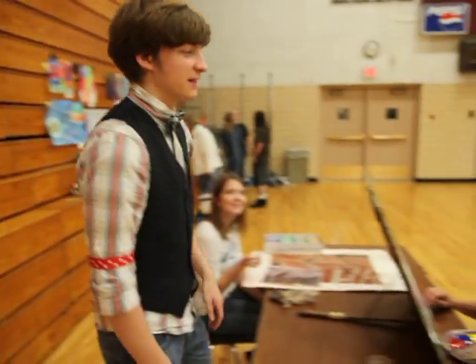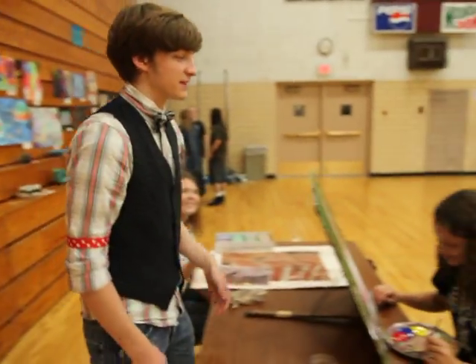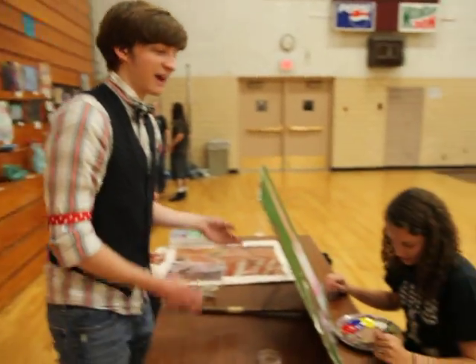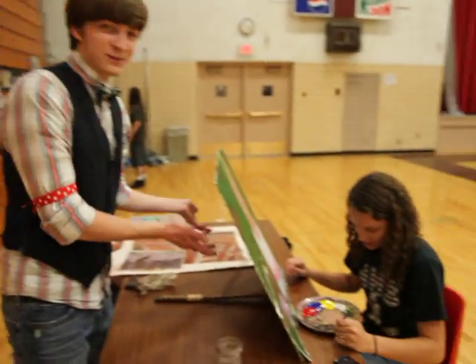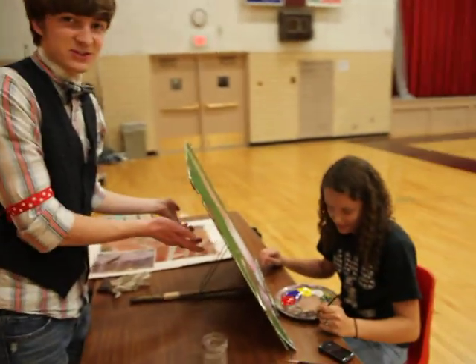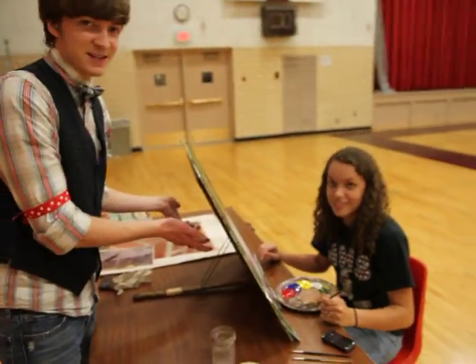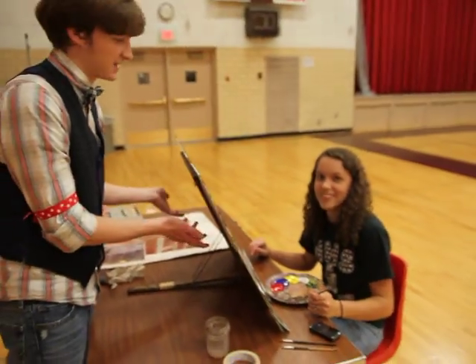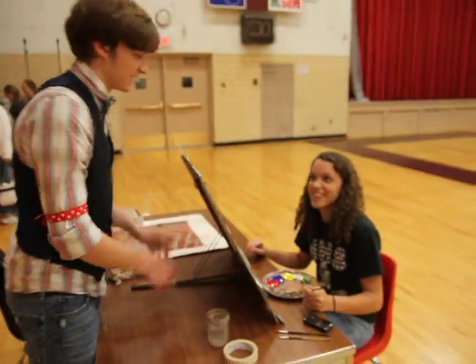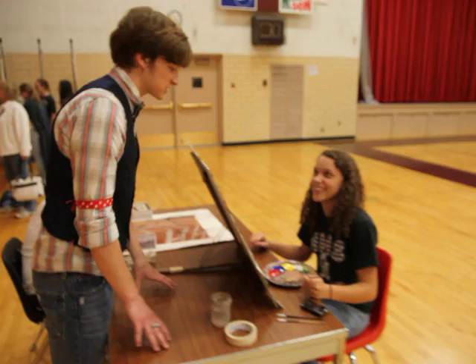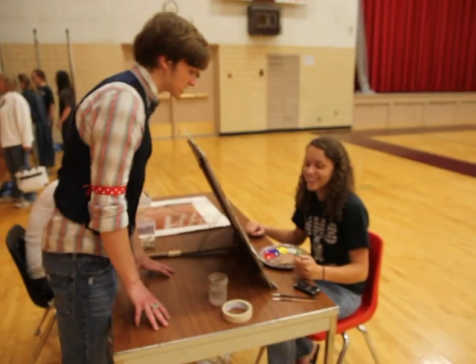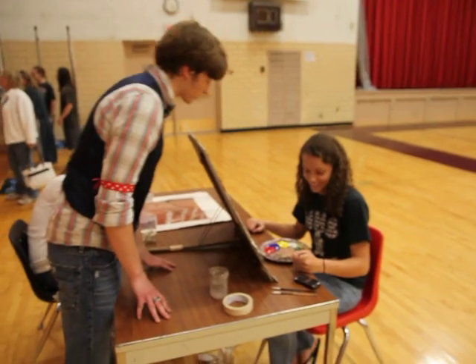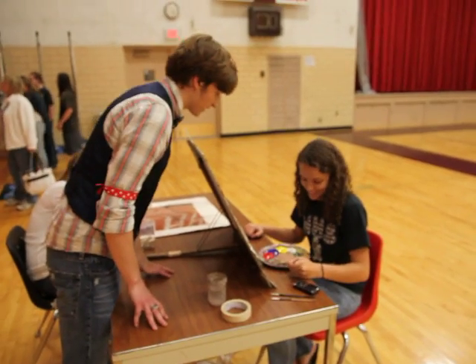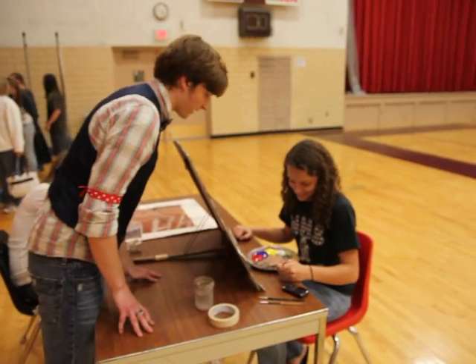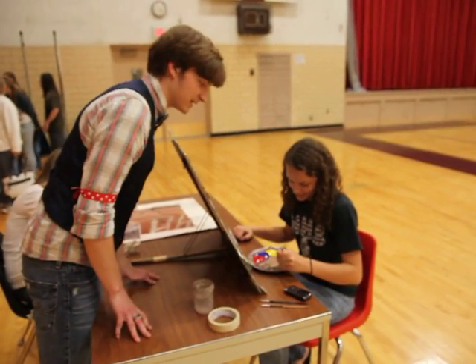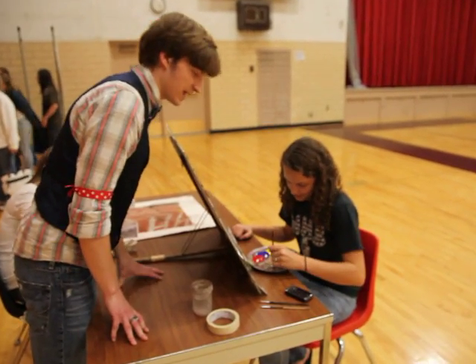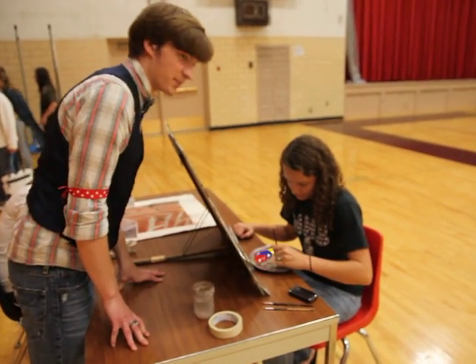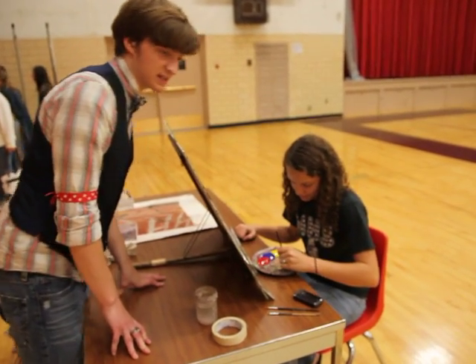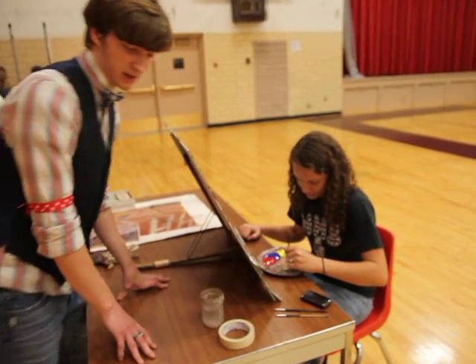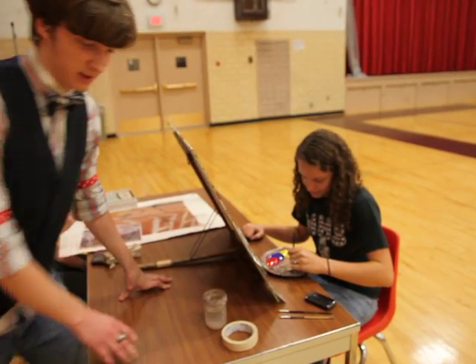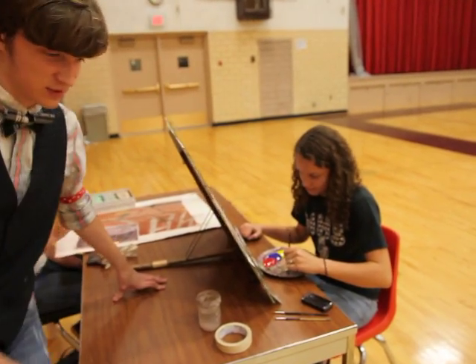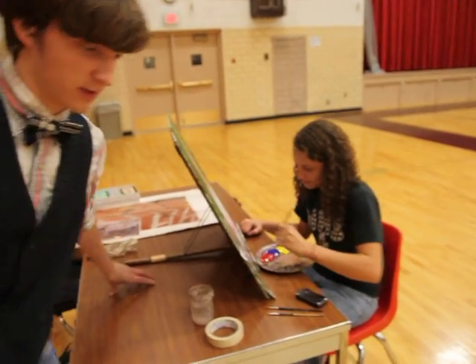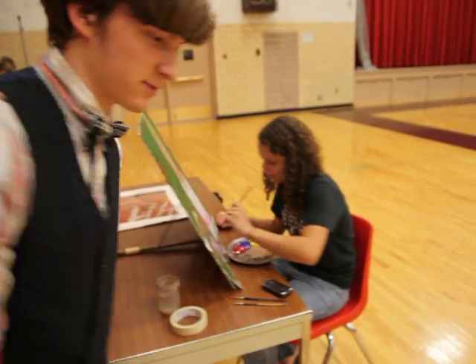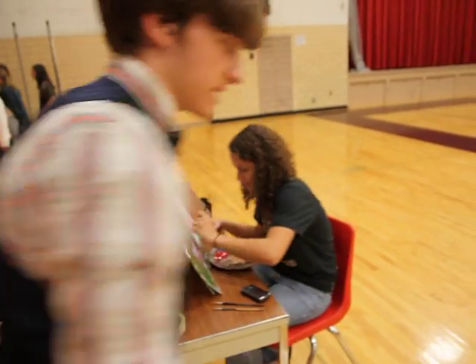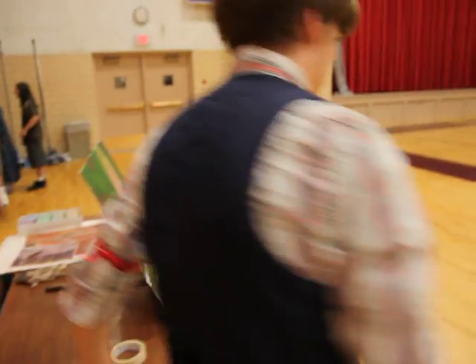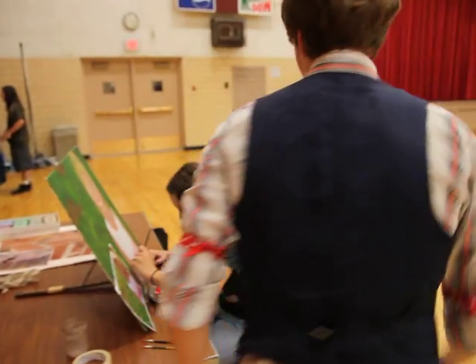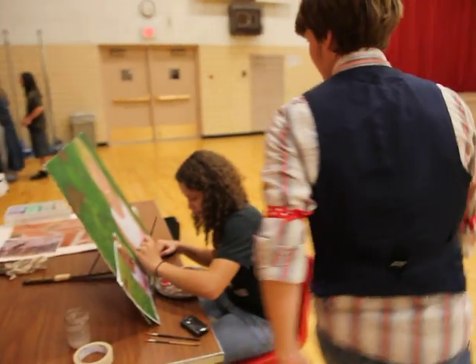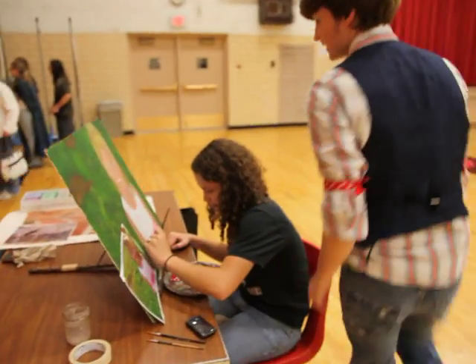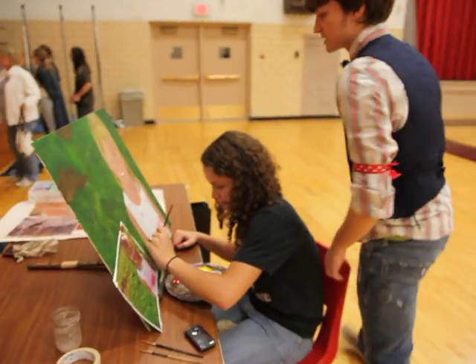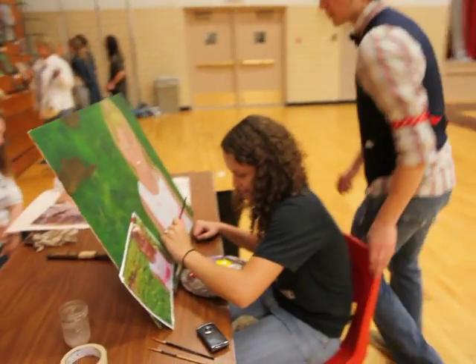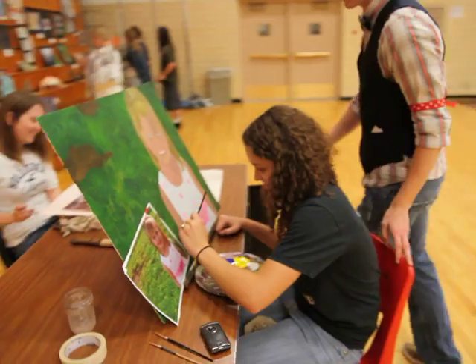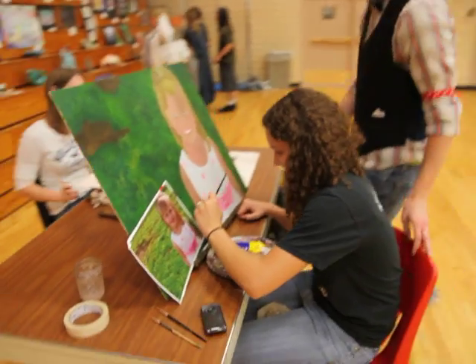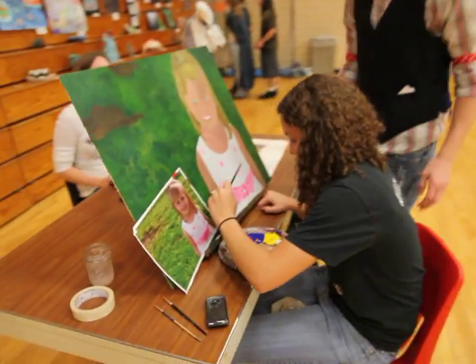Here we have Alex Richardson who is working on a painting right now — let's just swing around here to see it. She's working on a painting.